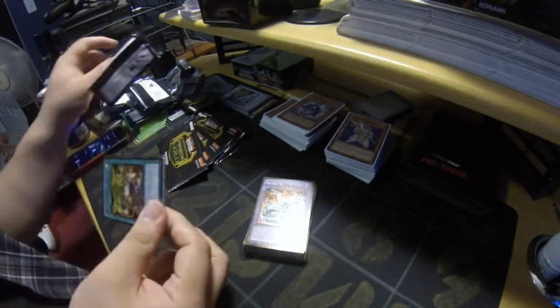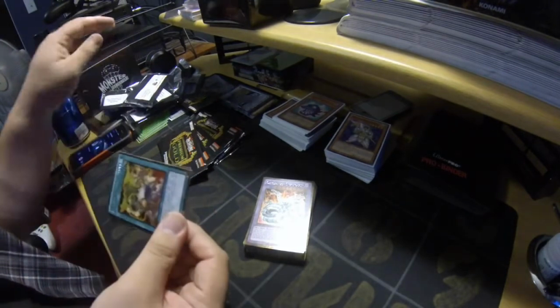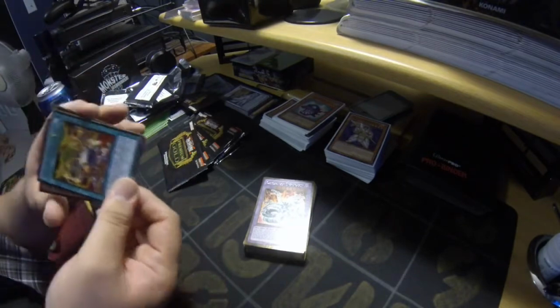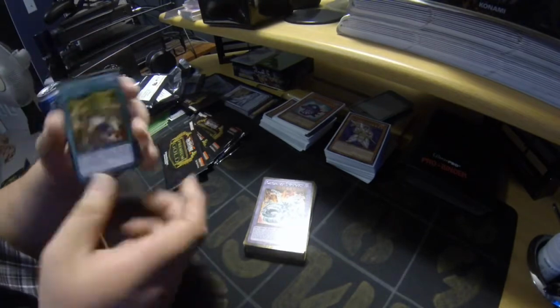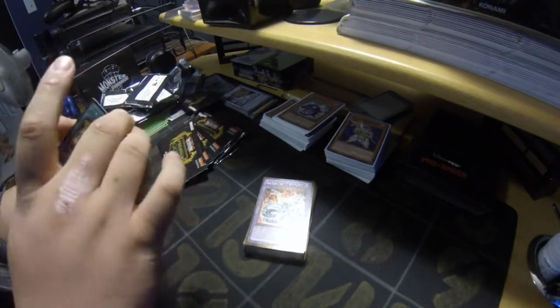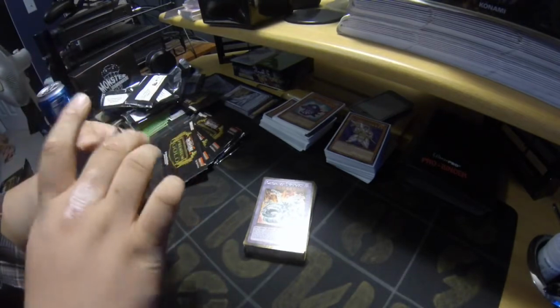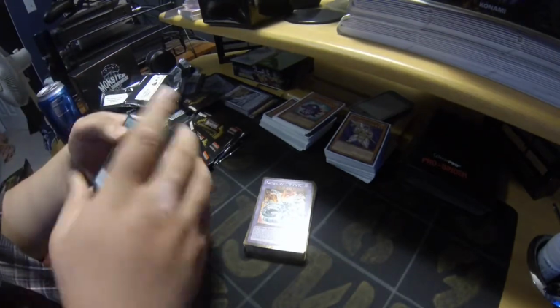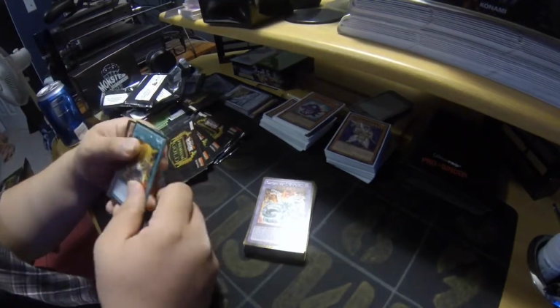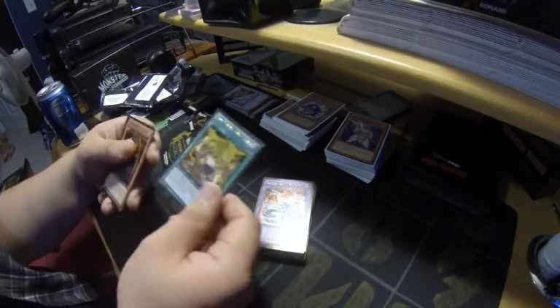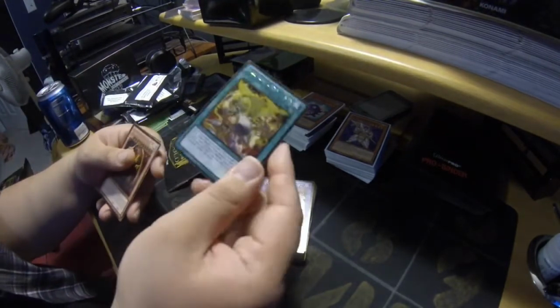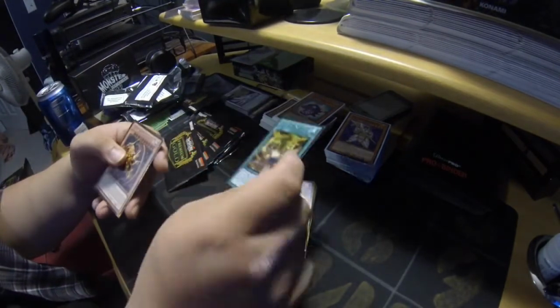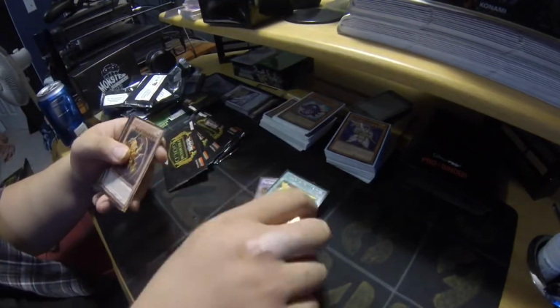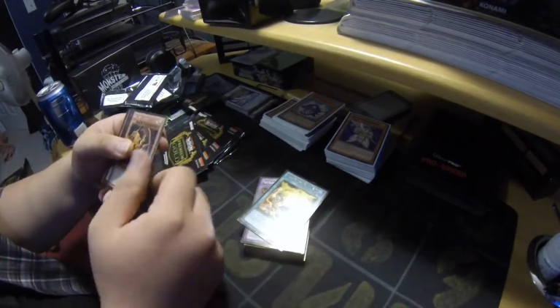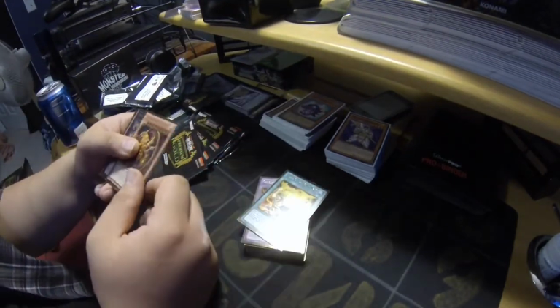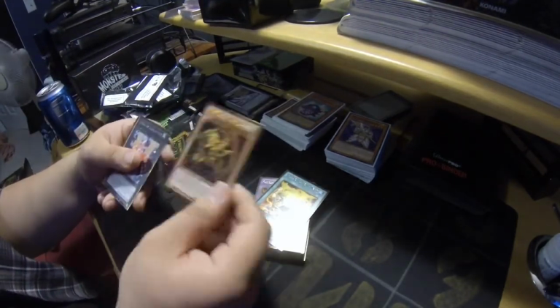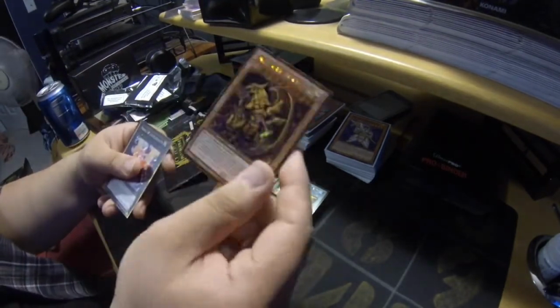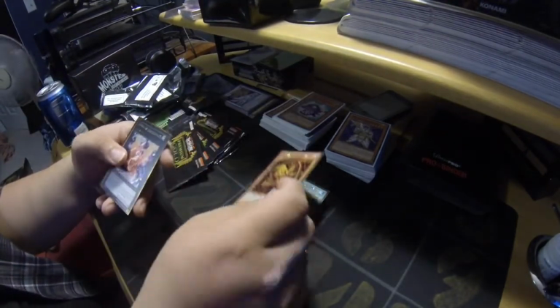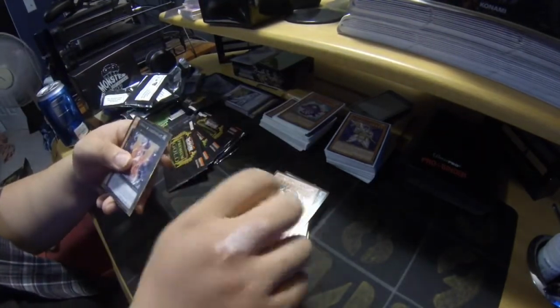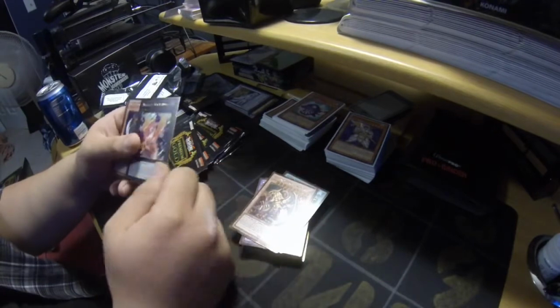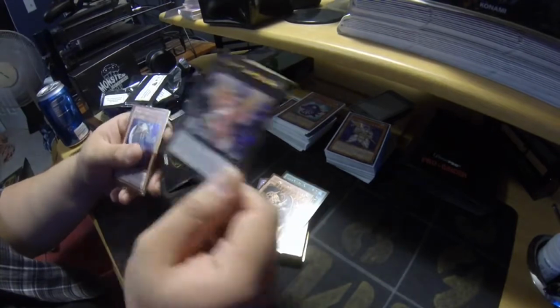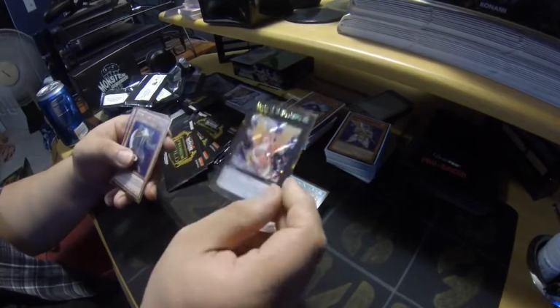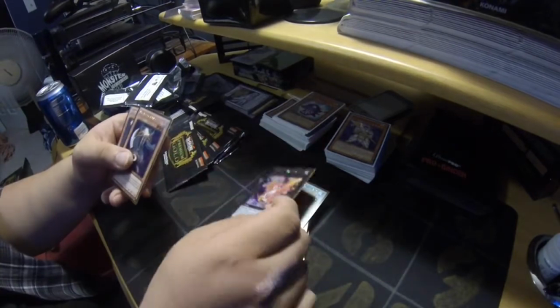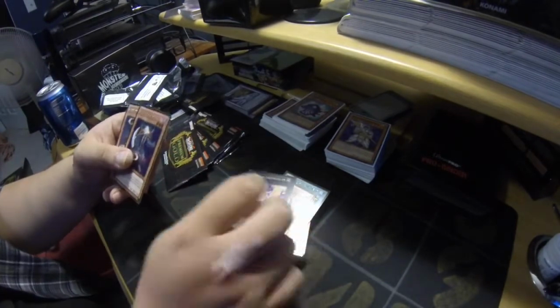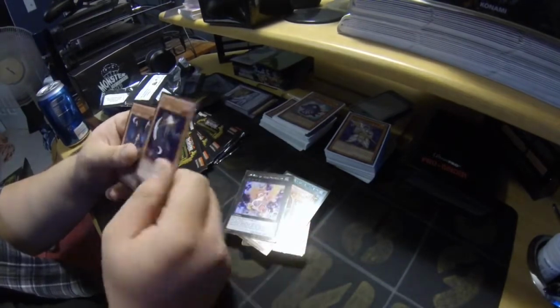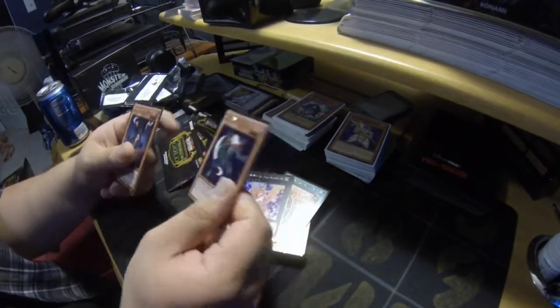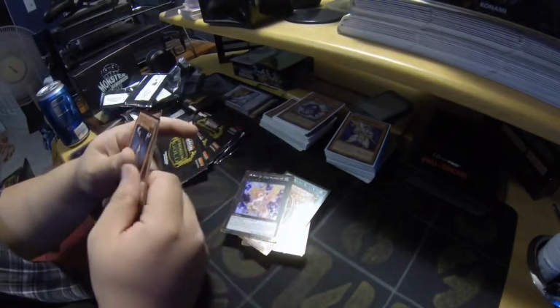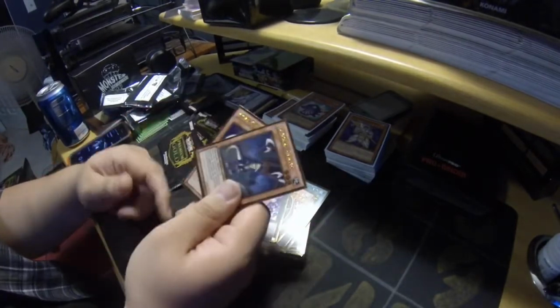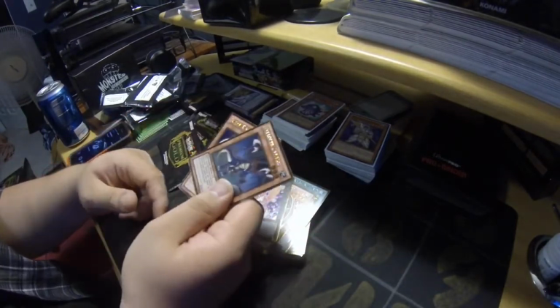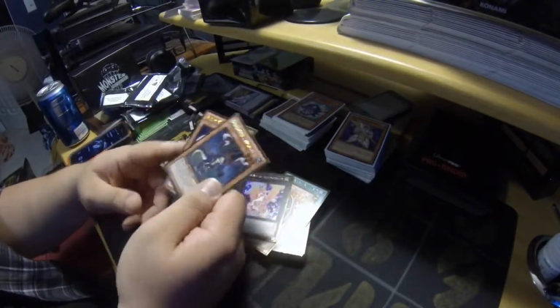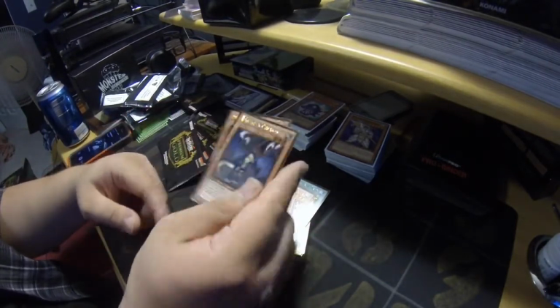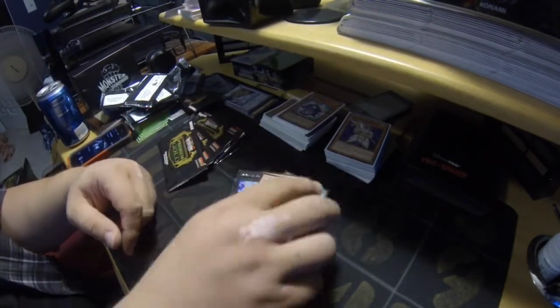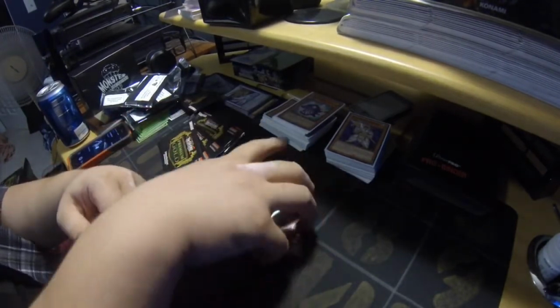What we thought was going to go to two: Tenki, another Ra, Heartland Taco, third Necro Gardna, and Exploder Dragon again.